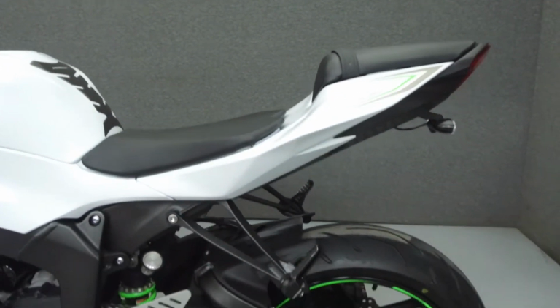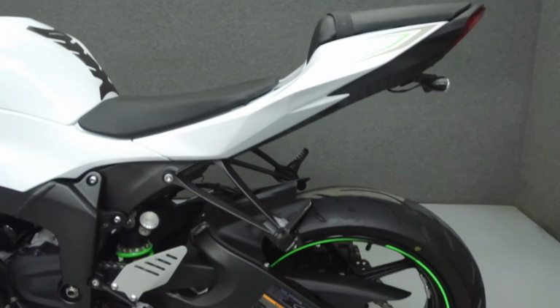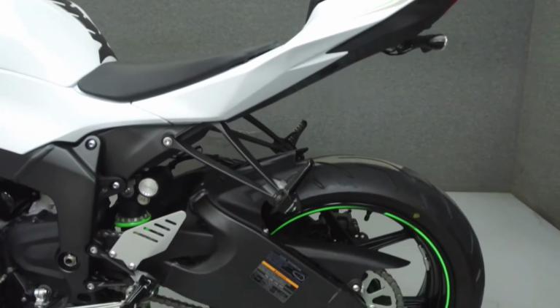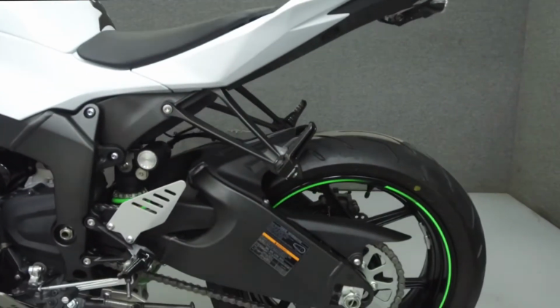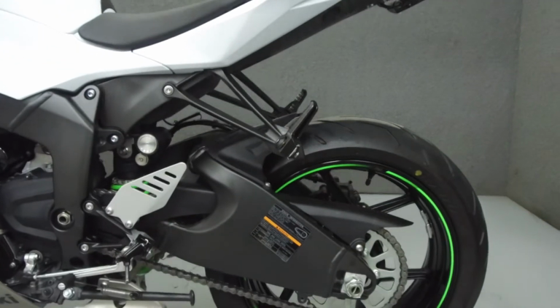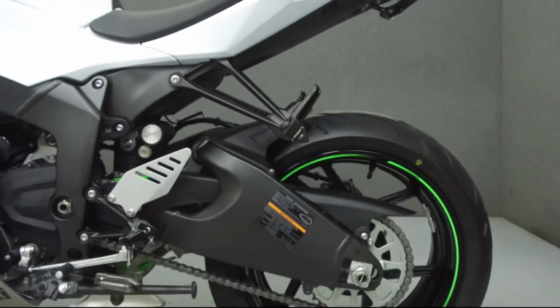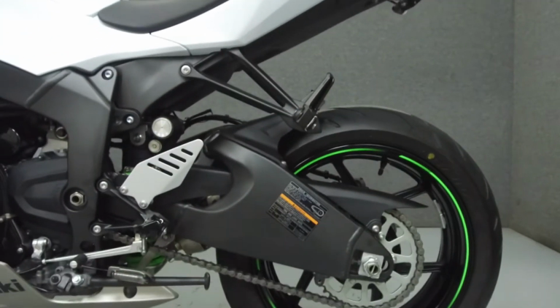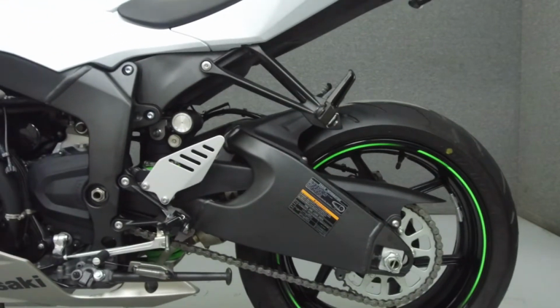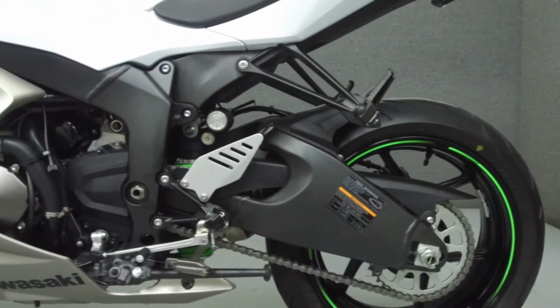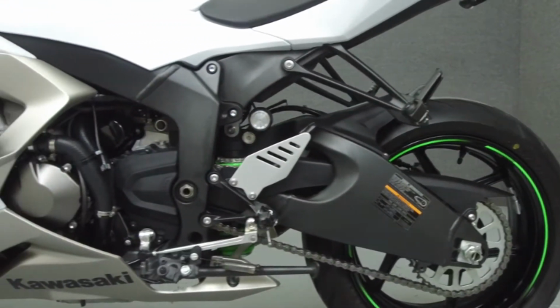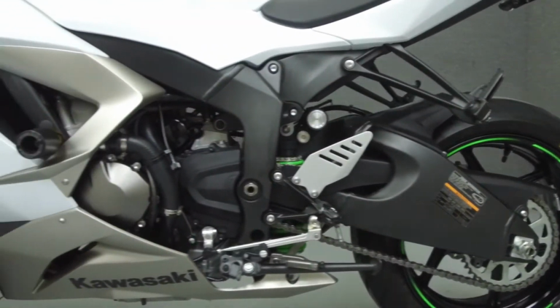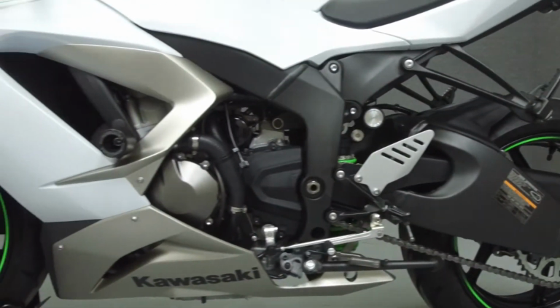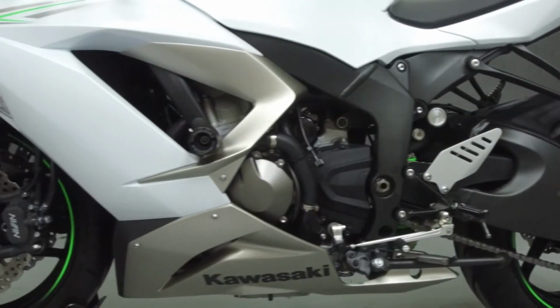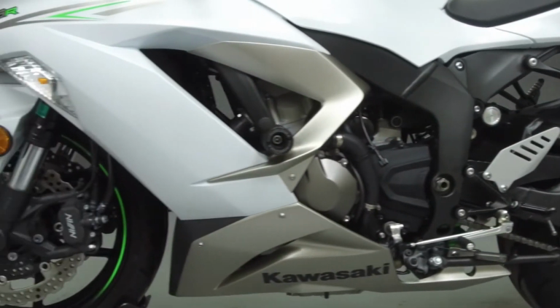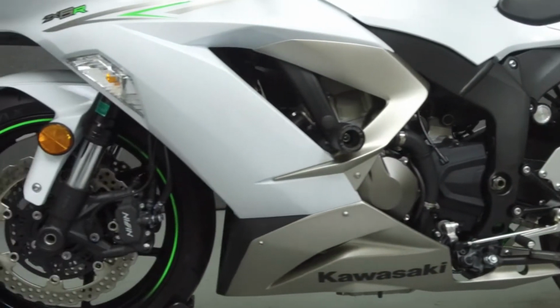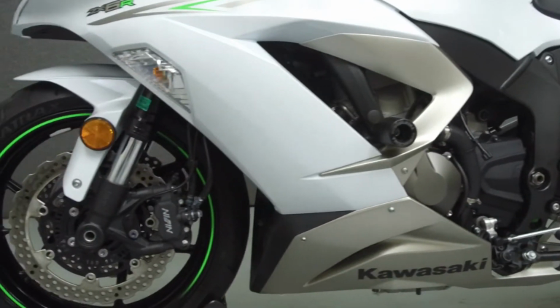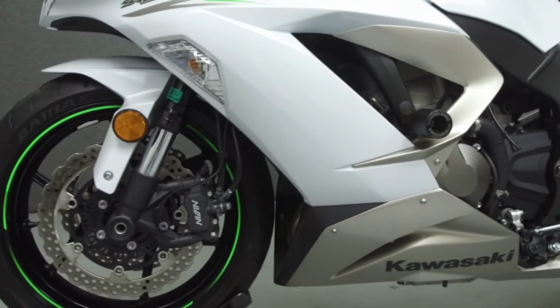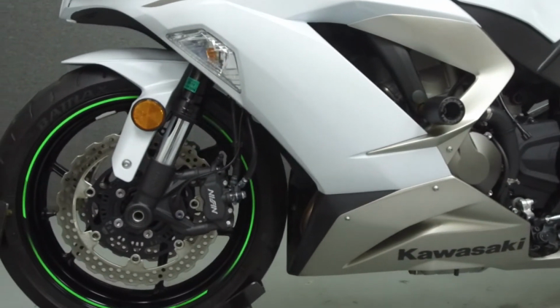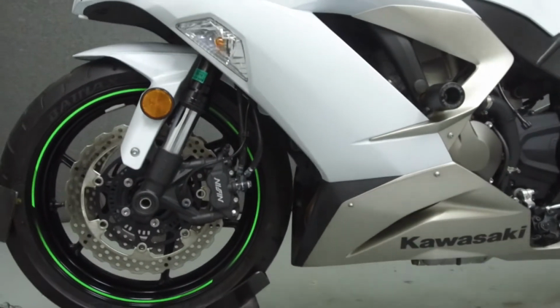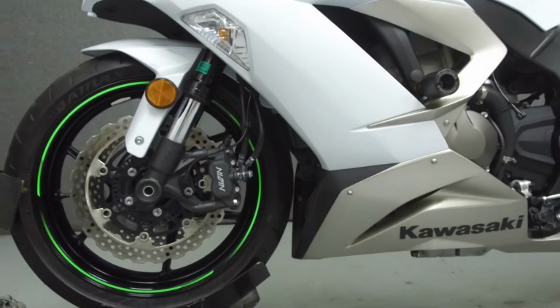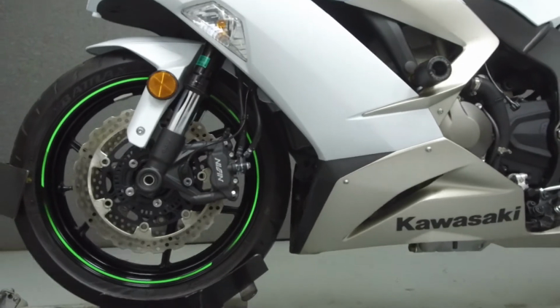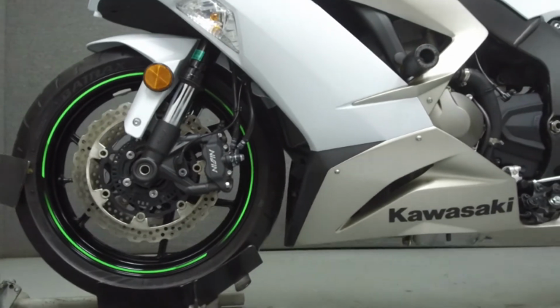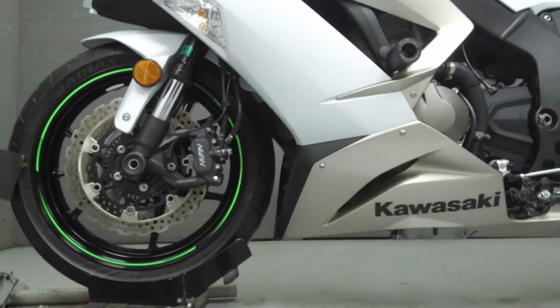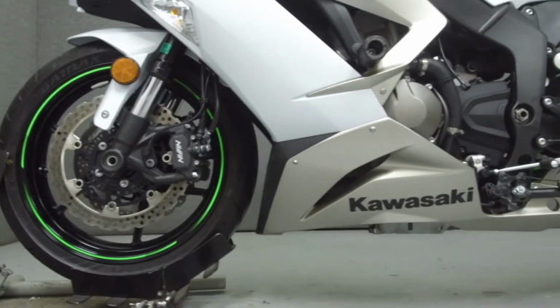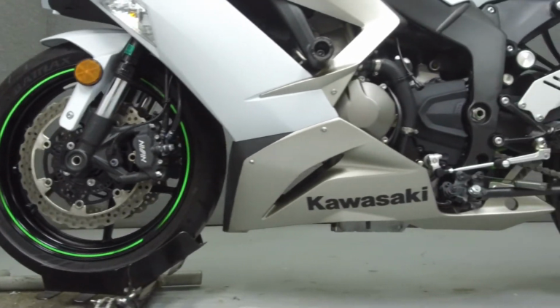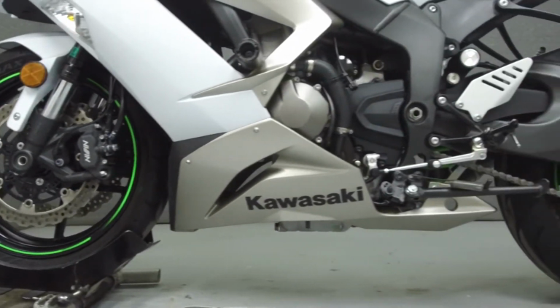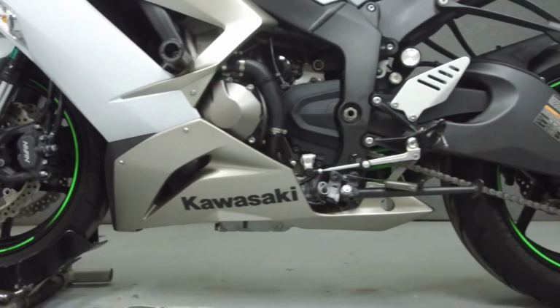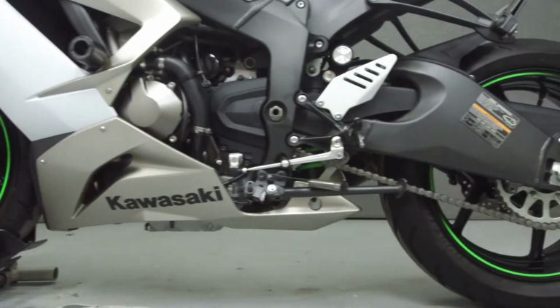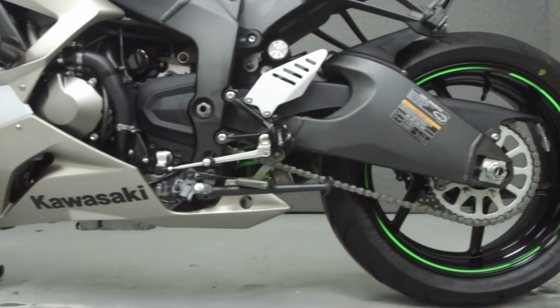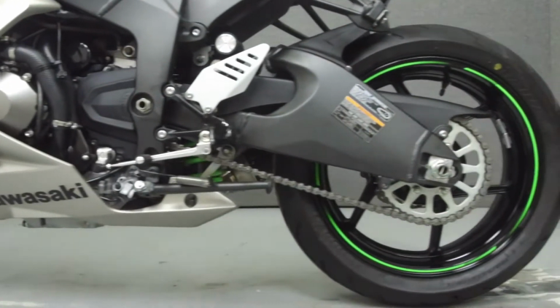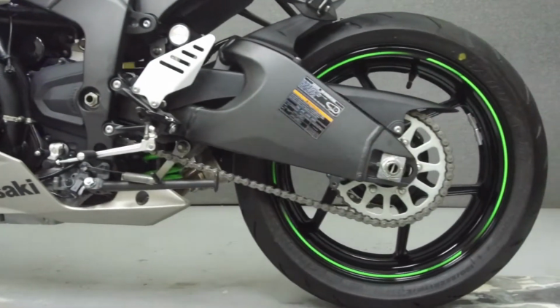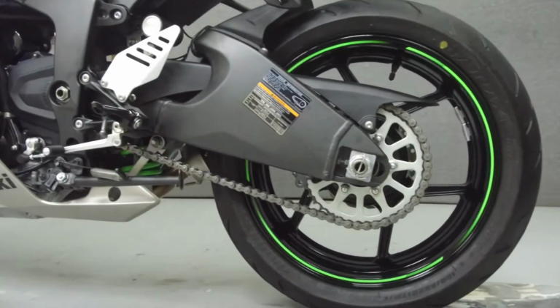This bike comes equipped with traction control. It has been upgraded with a Two Brothers slip-on muffler, a rear fender eliminator kit, frame sliders, aftermarket rear turn signals, and a Zero Gravity windshield.